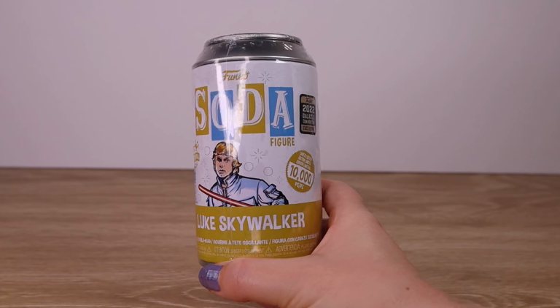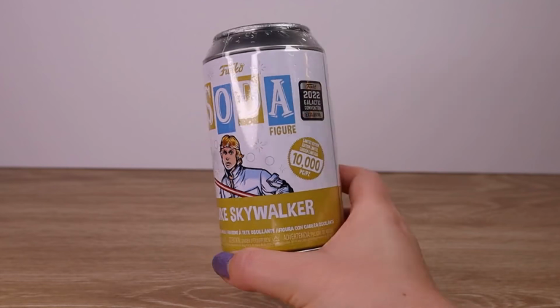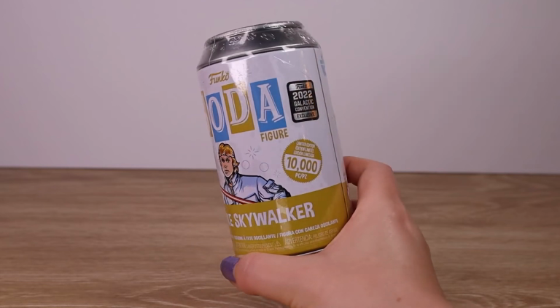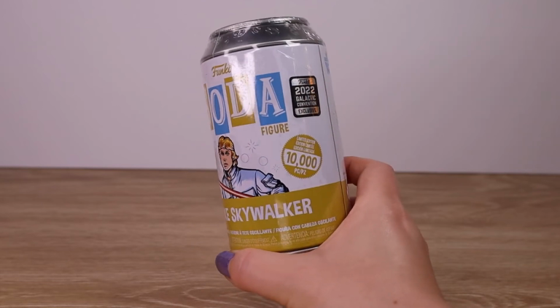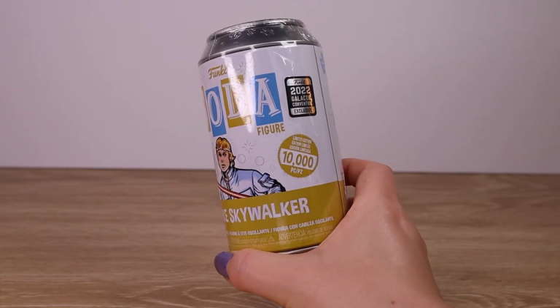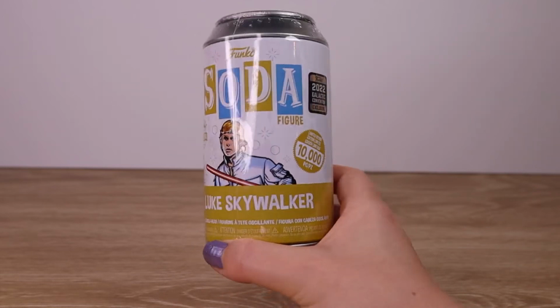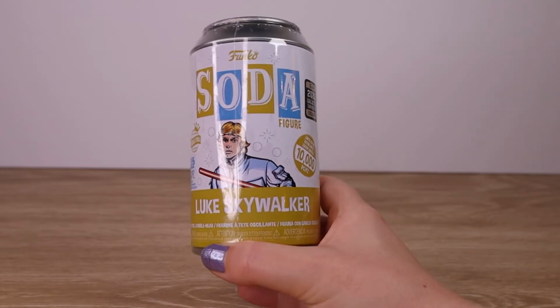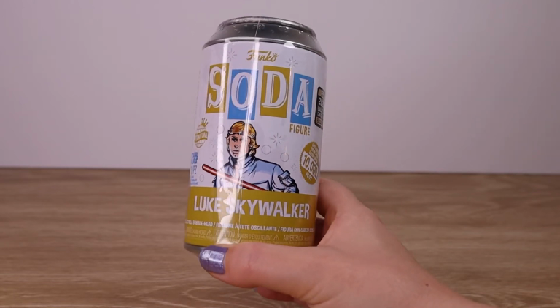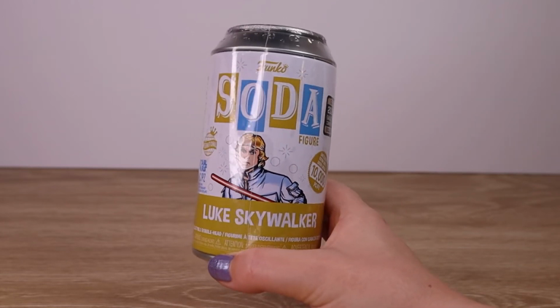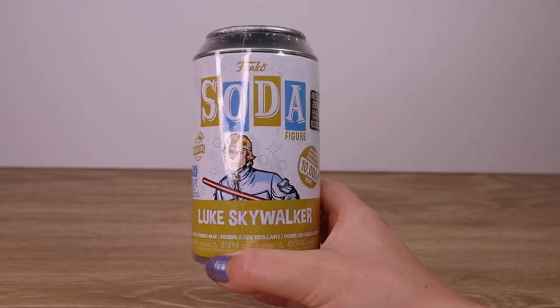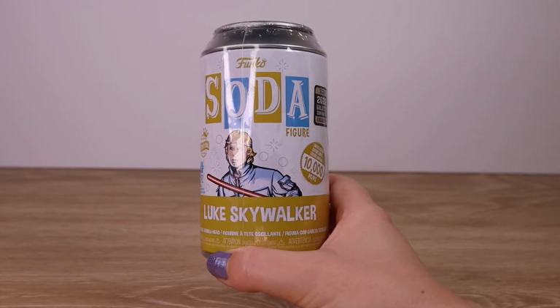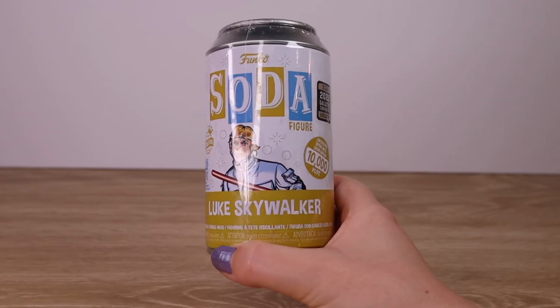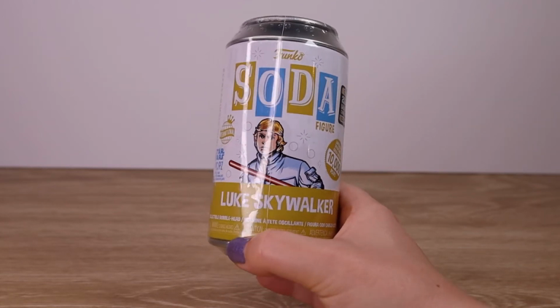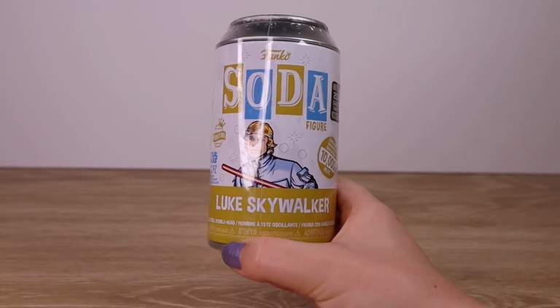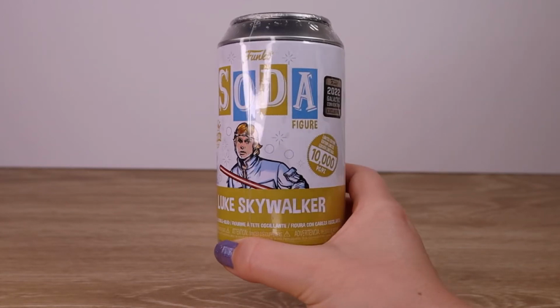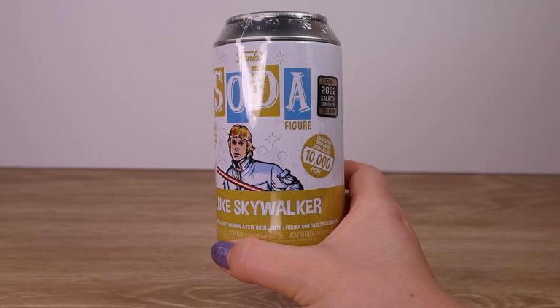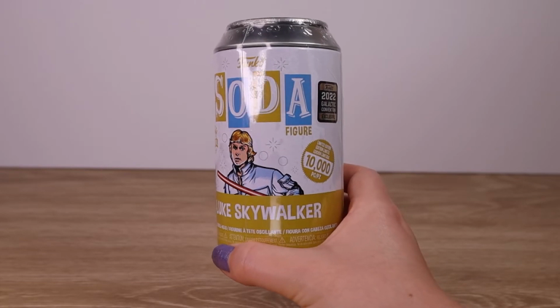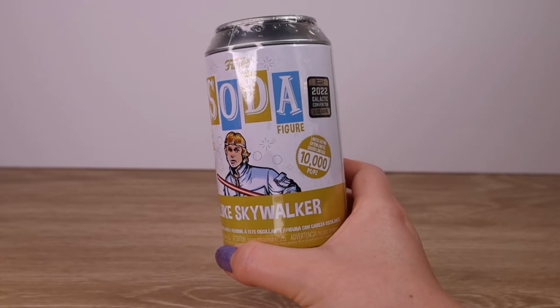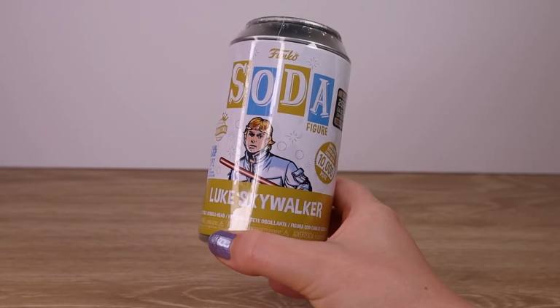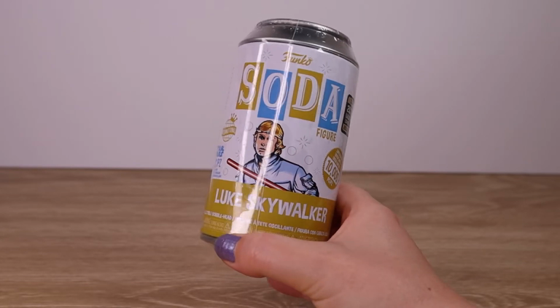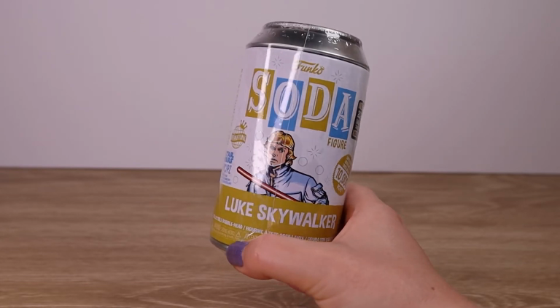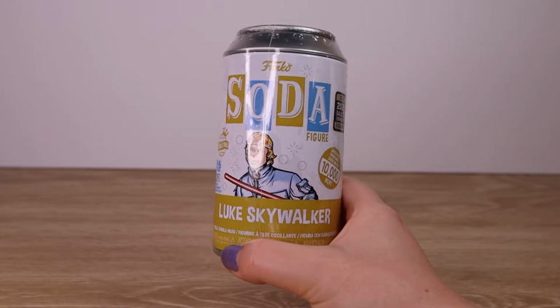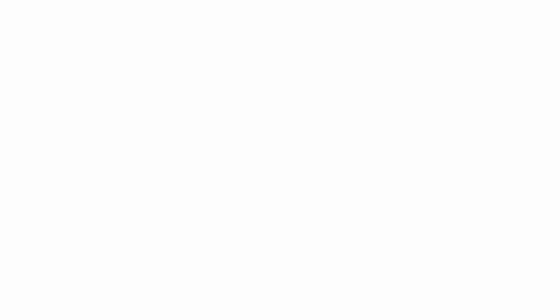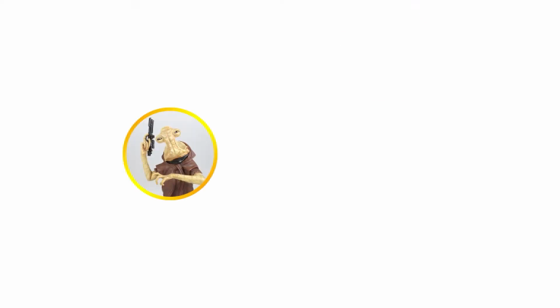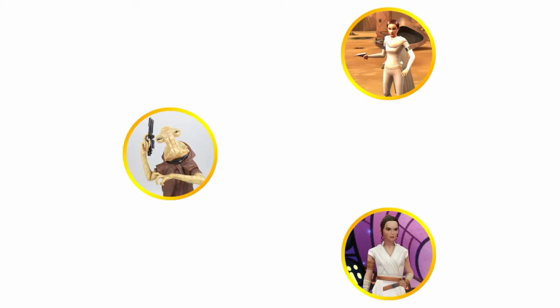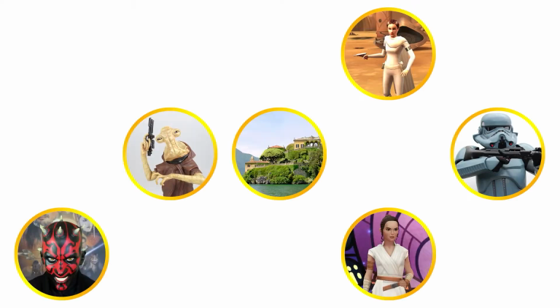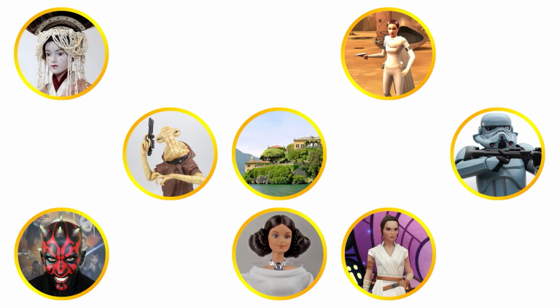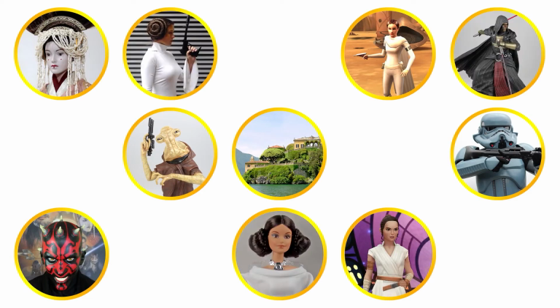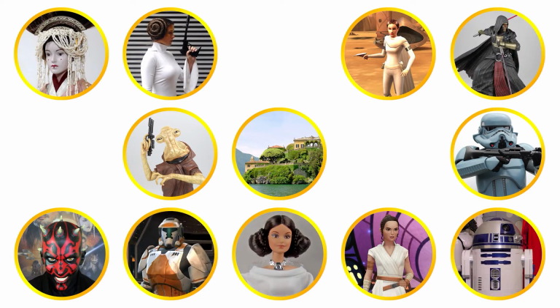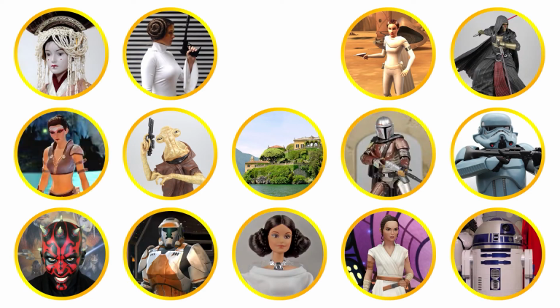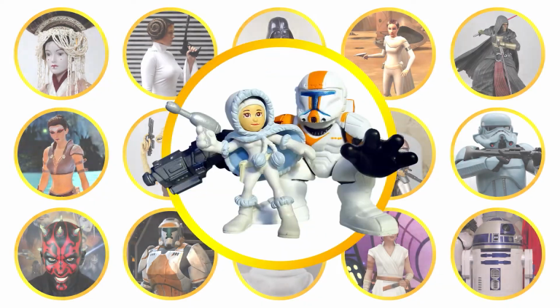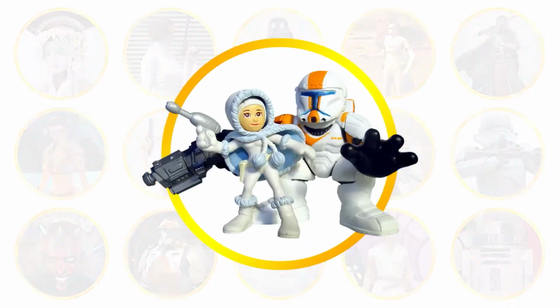We recently picked up the Galactic Convention exclusive Funko Soda Luke Skywalker figure, so let's open them up and see if we got a chase. Villa Verikino, living the Star Wars life.